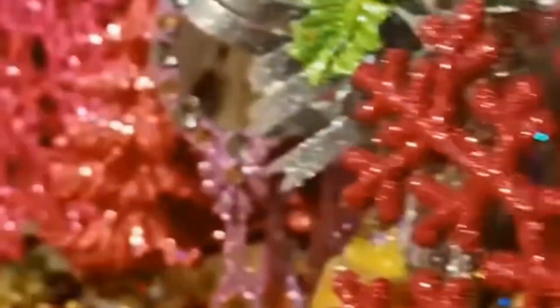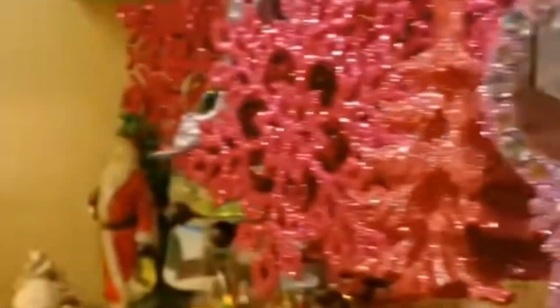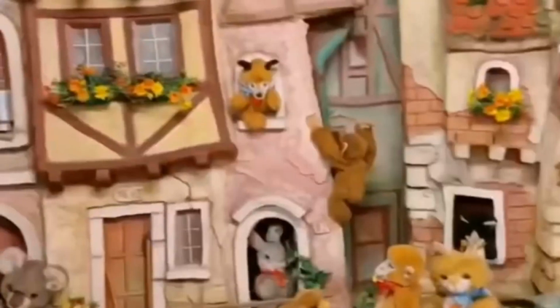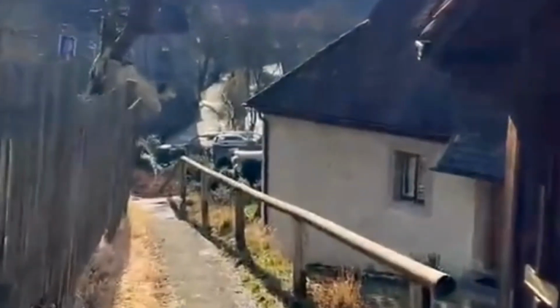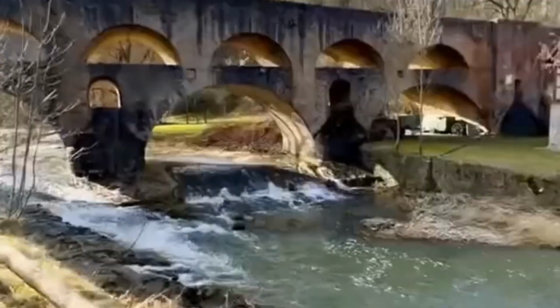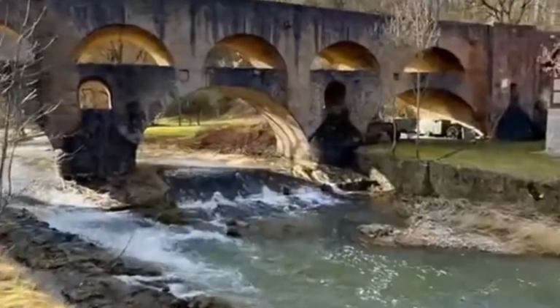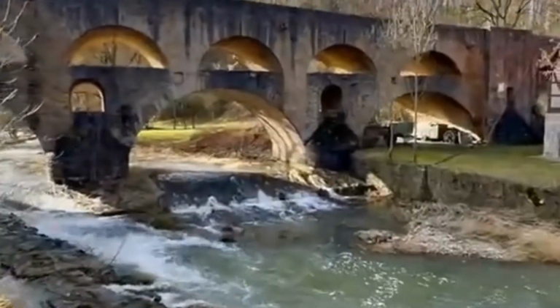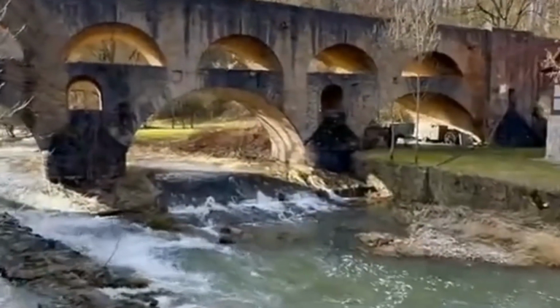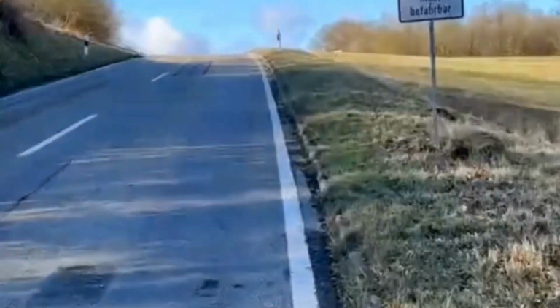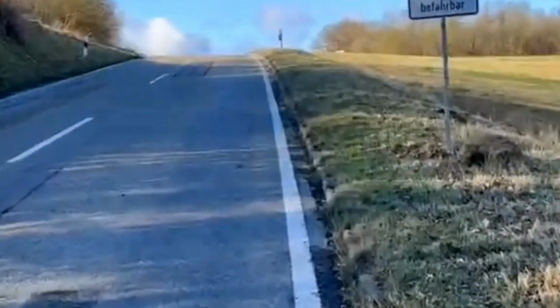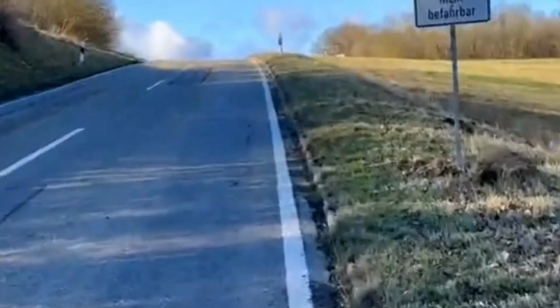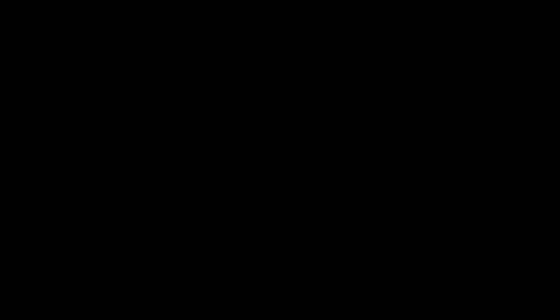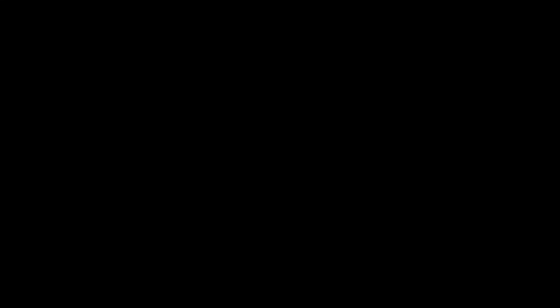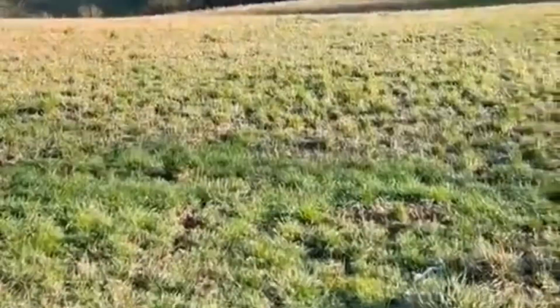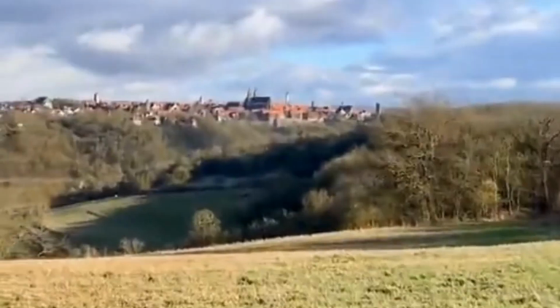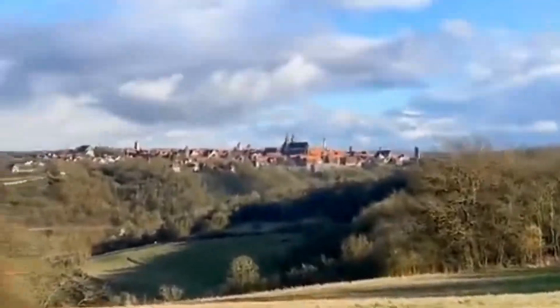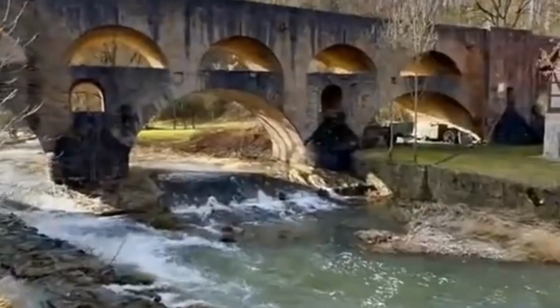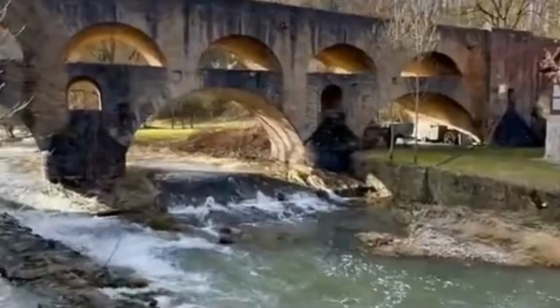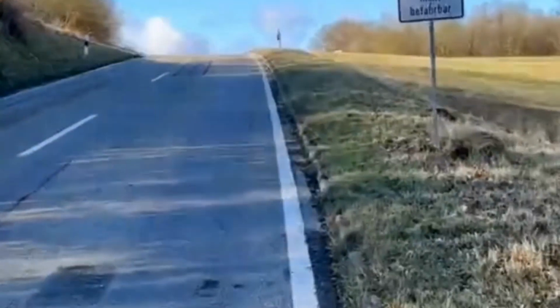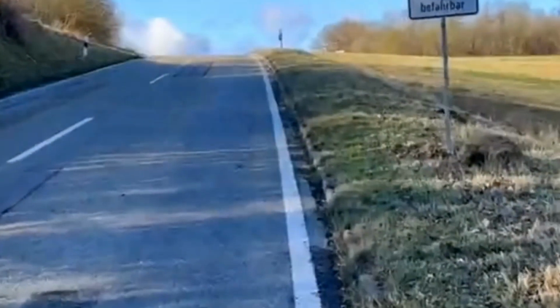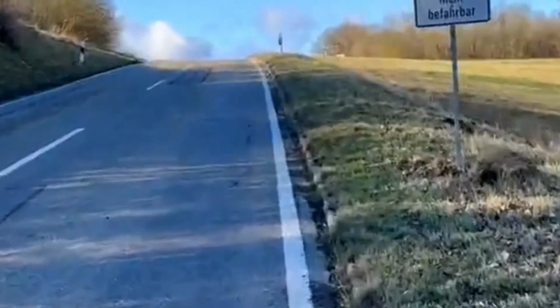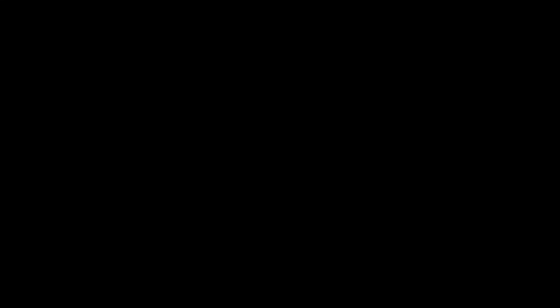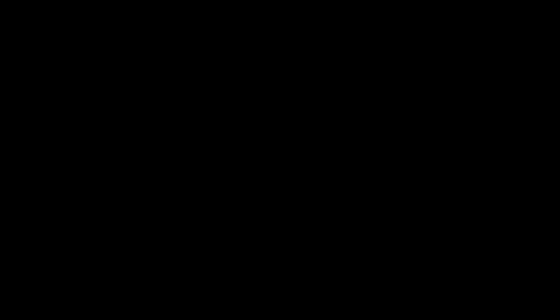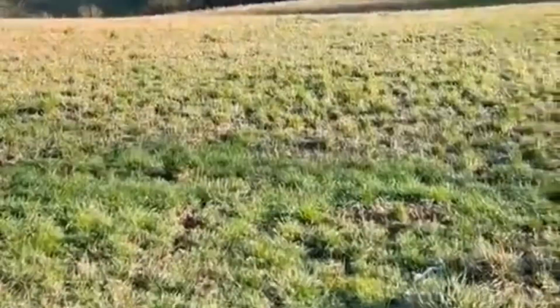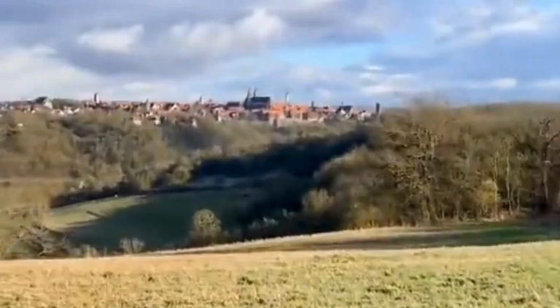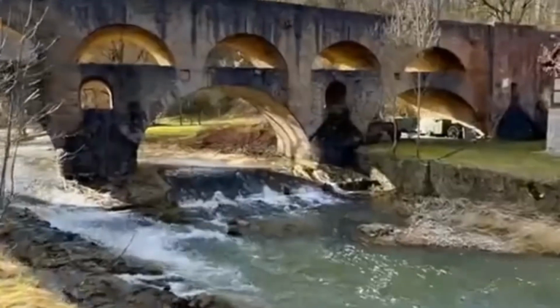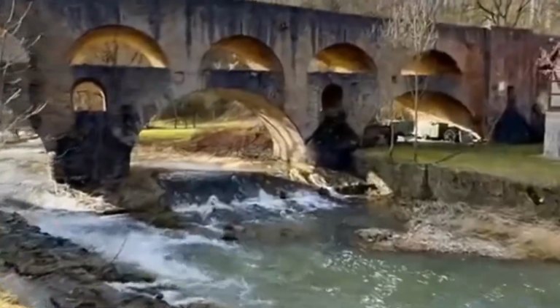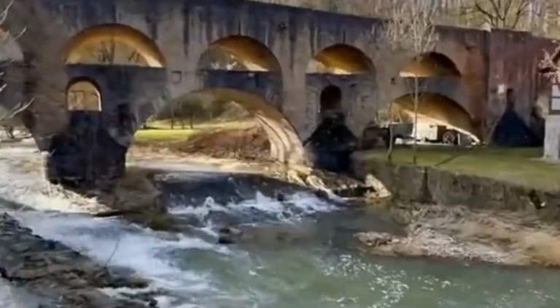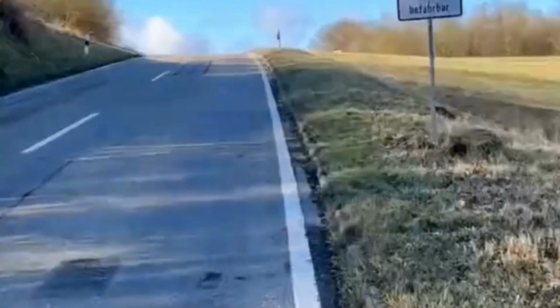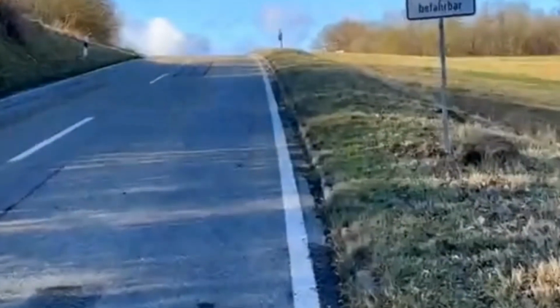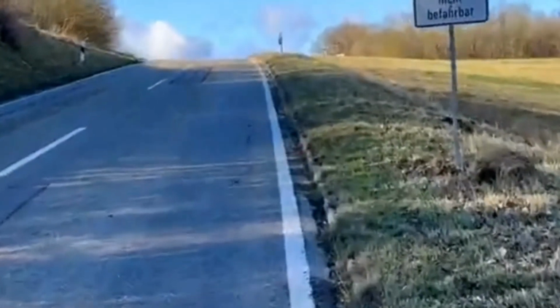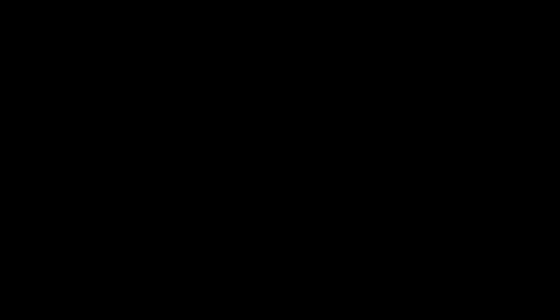Take a leisurely stroll along the Tauber River and embrace the tranquility of the surroundings. Watch graceful swans glide by and consider a charming riverside picnic. It's a serene way to connect with nature's beauty.